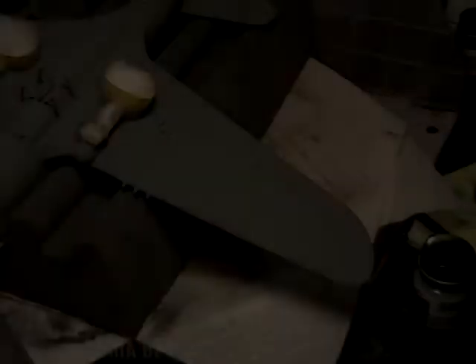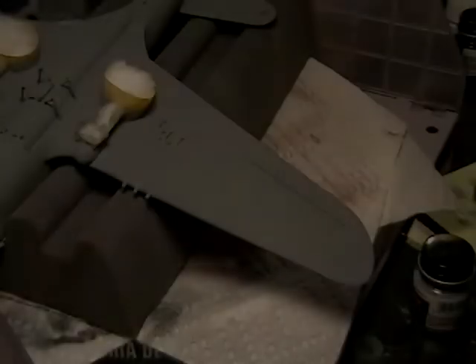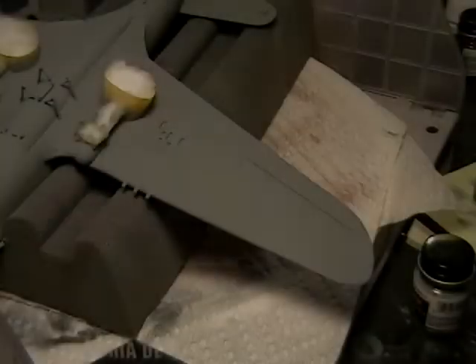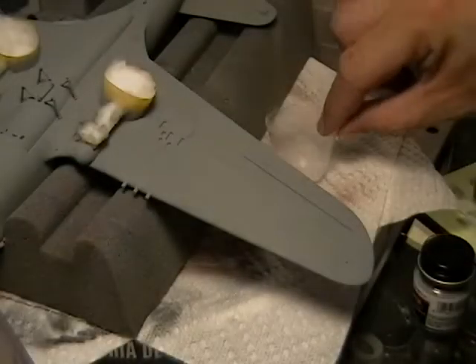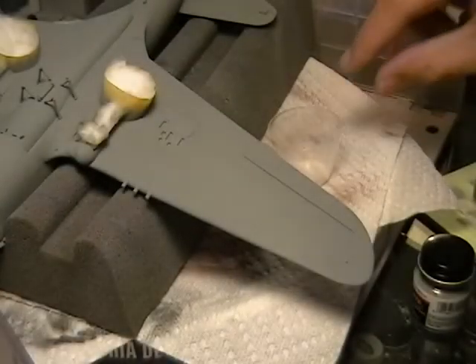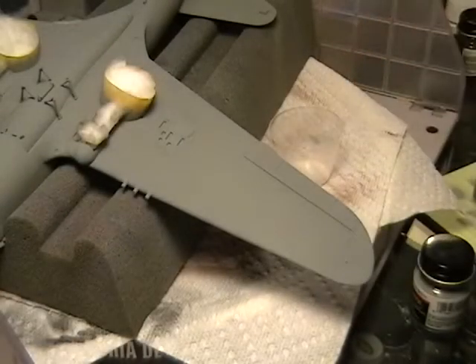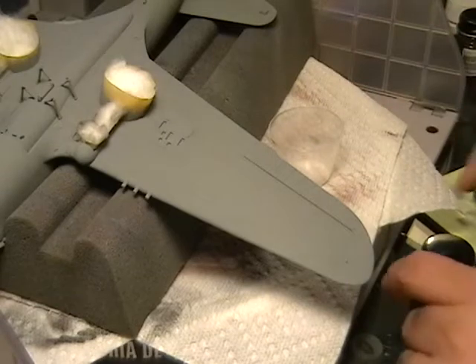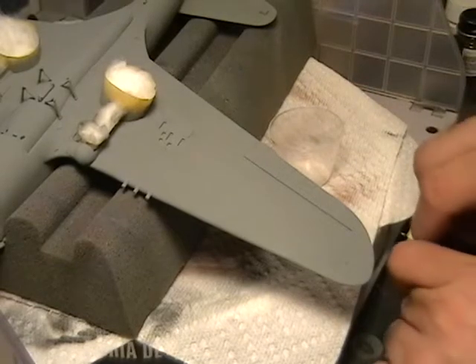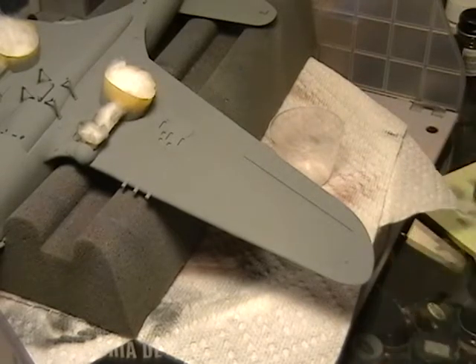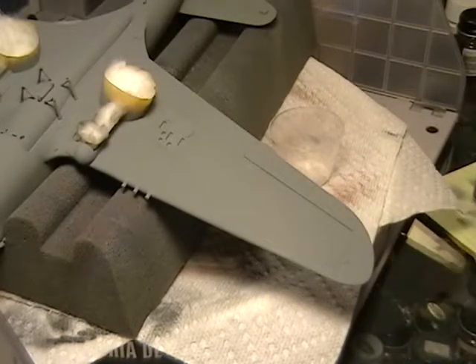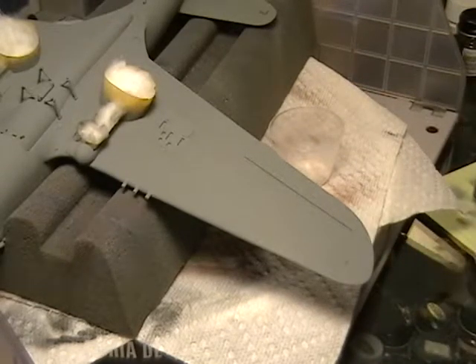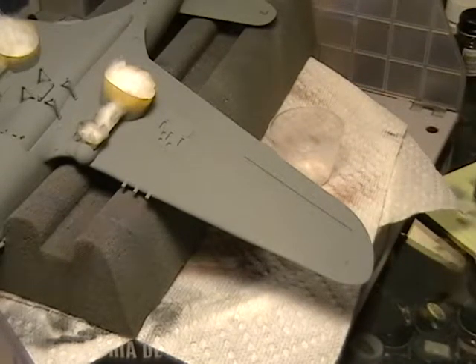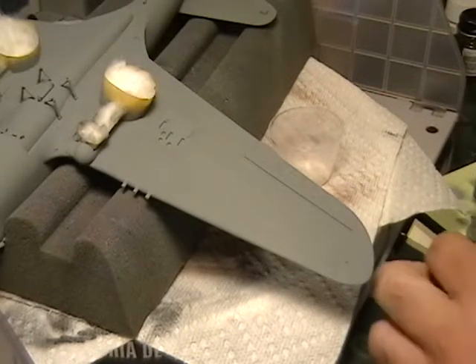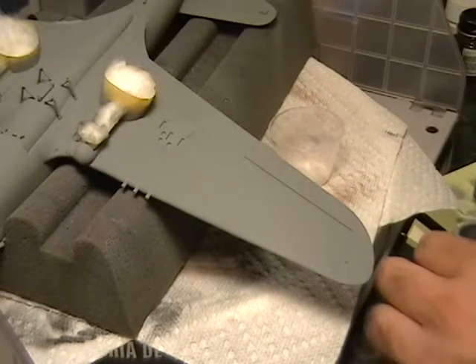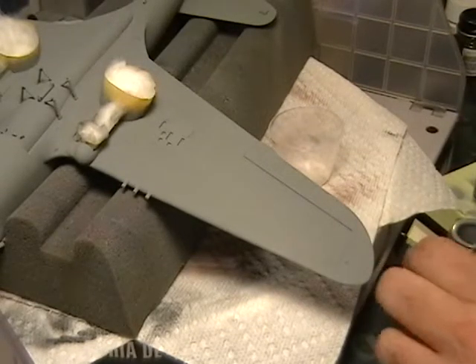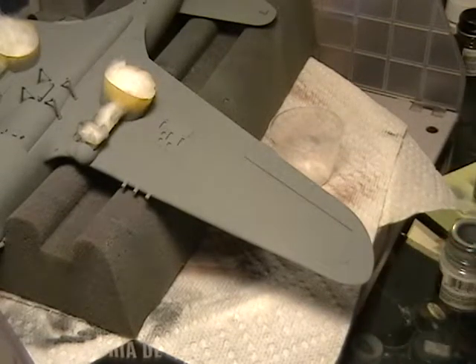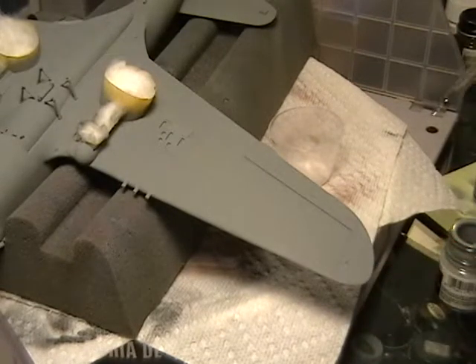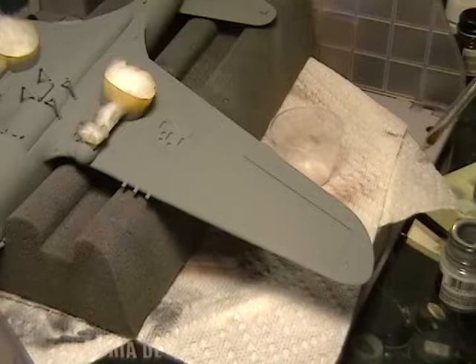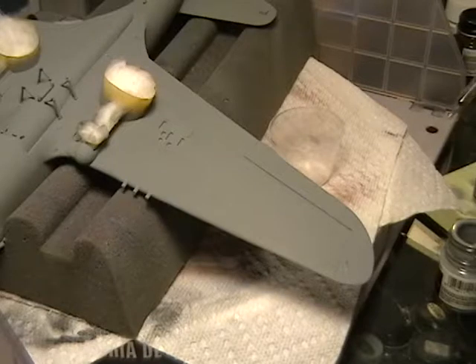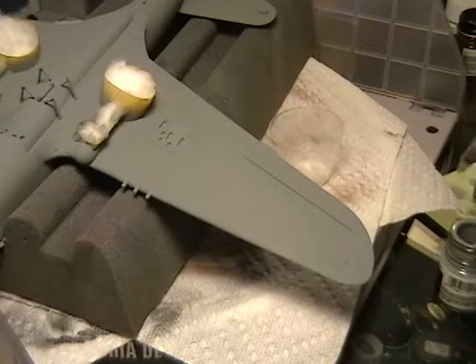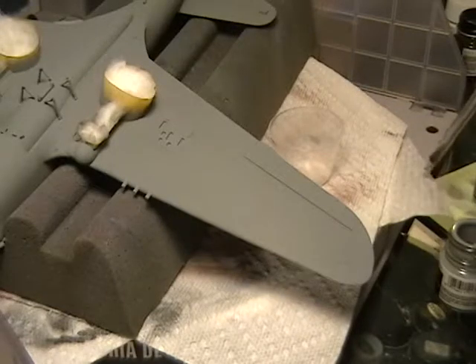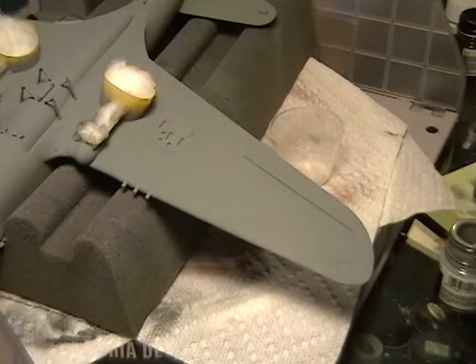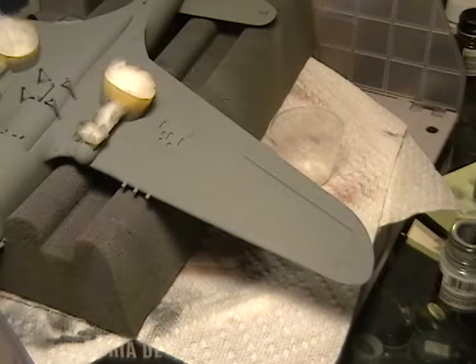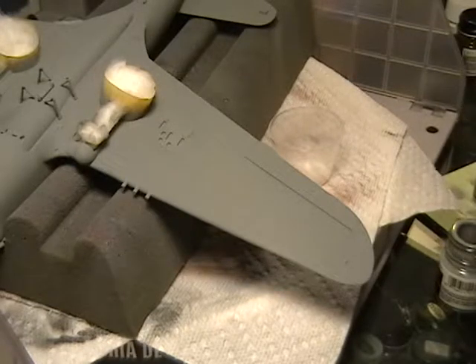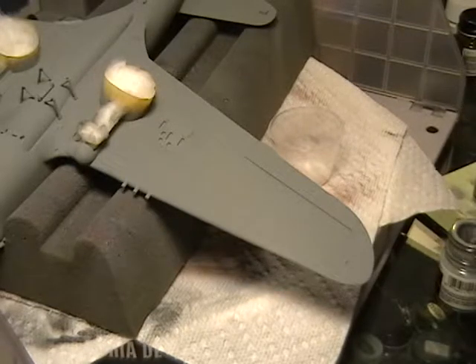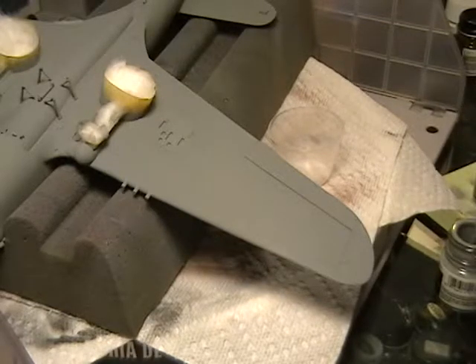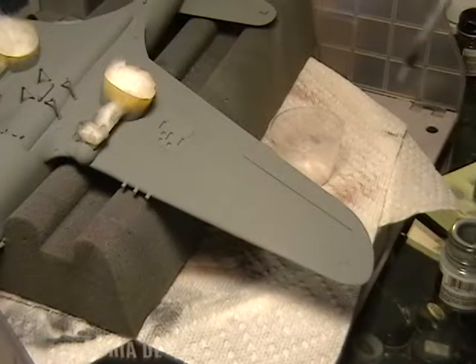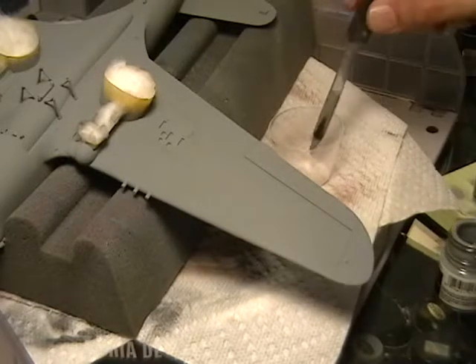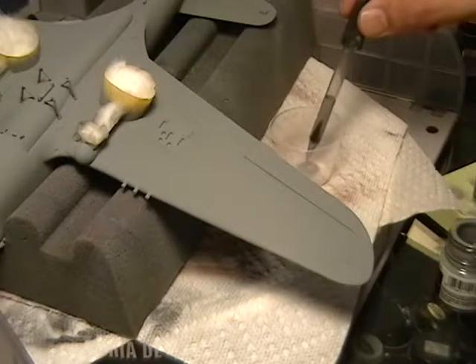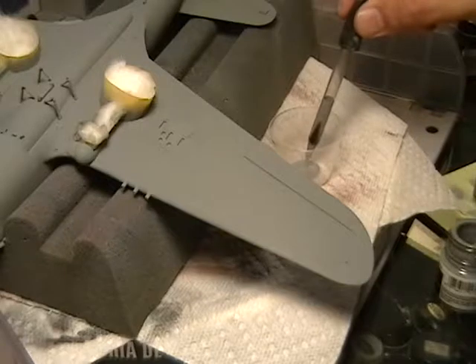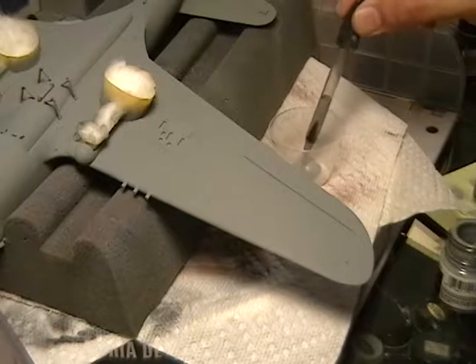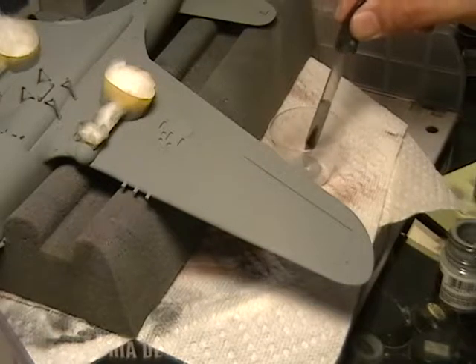Now we are going to take a new cup and usually go from the neutral gray and add the white — that way you can kind of see how much it lightens up. If you do it the other way around, it is kind of hard to figure out where you are at.